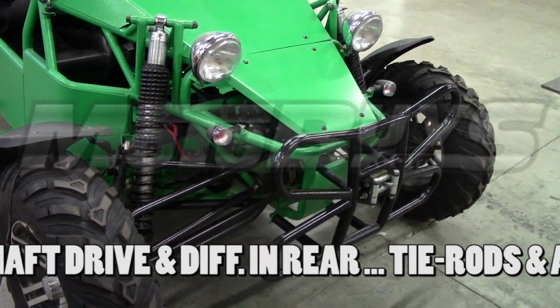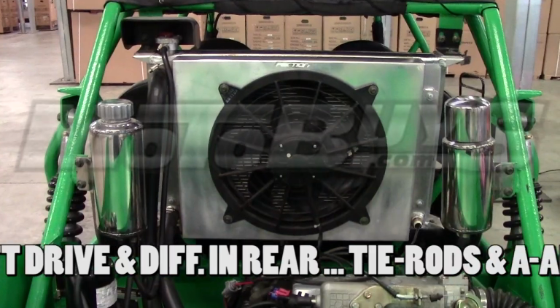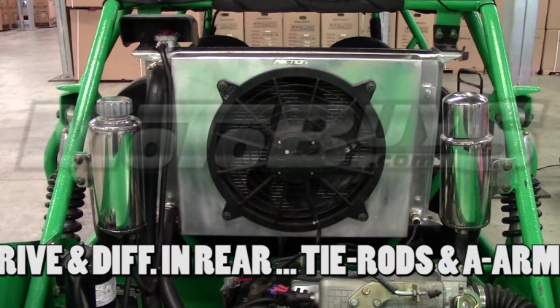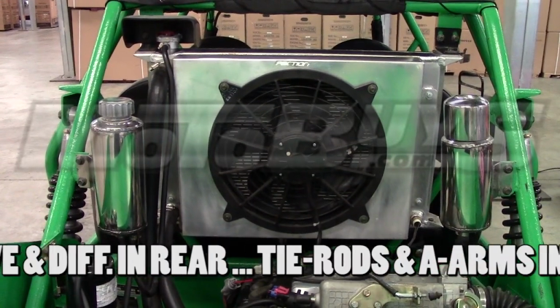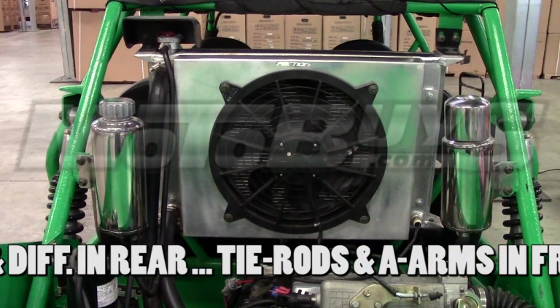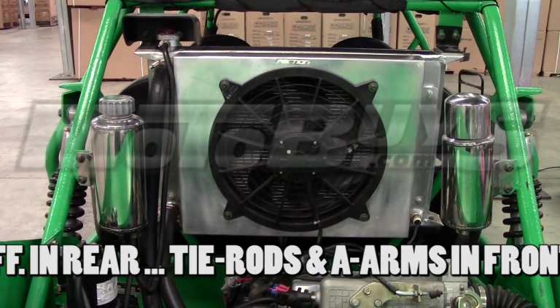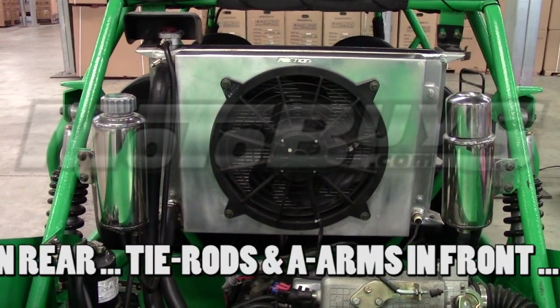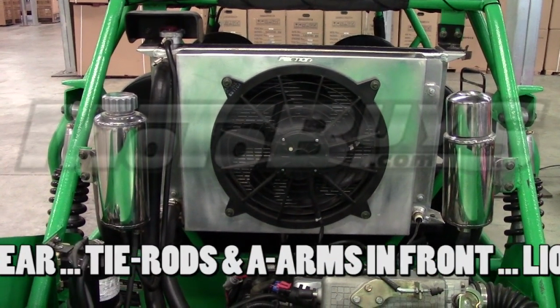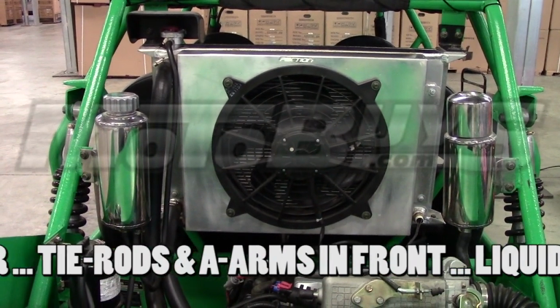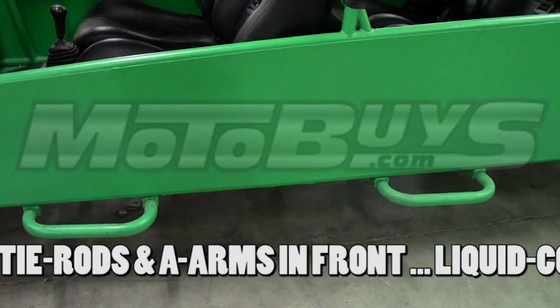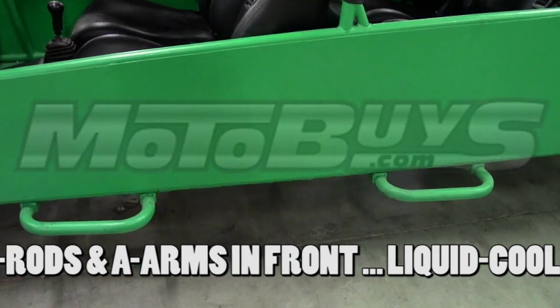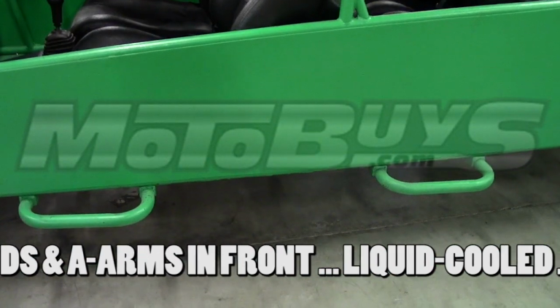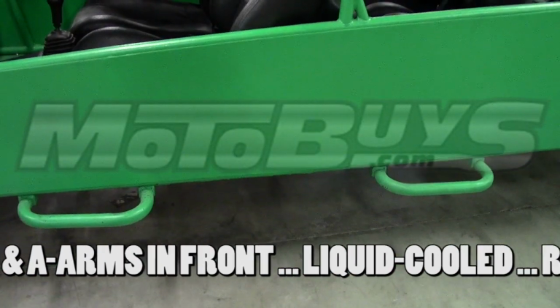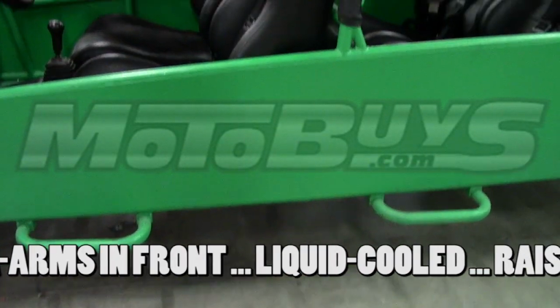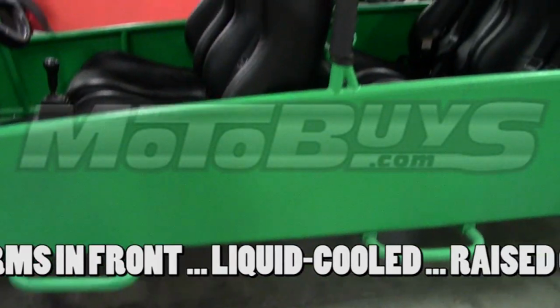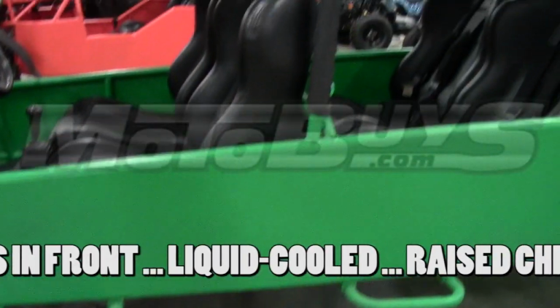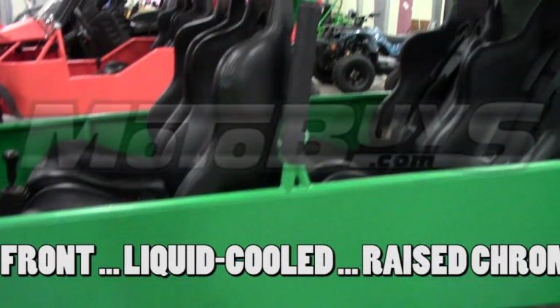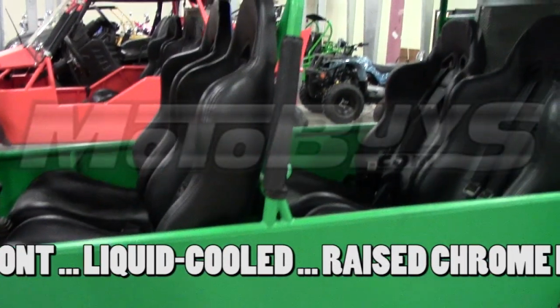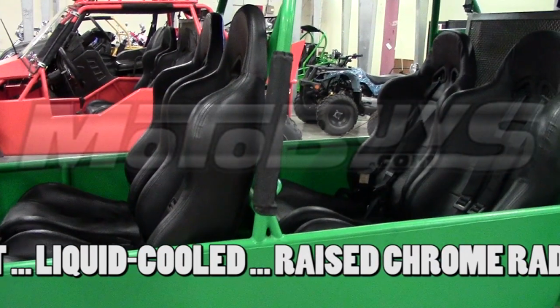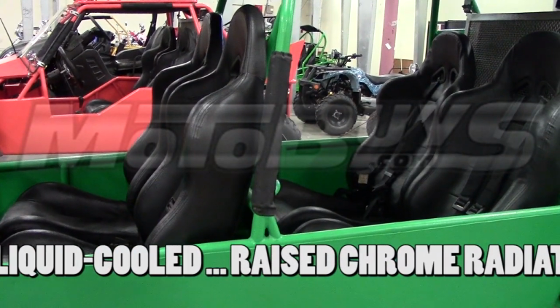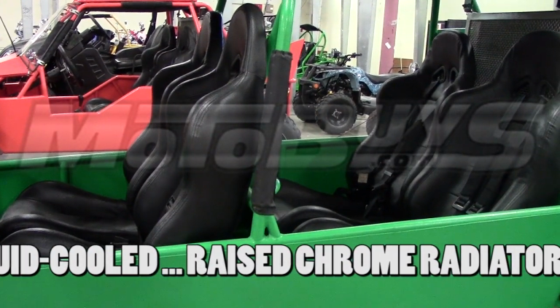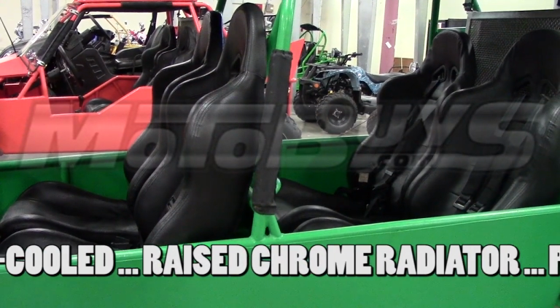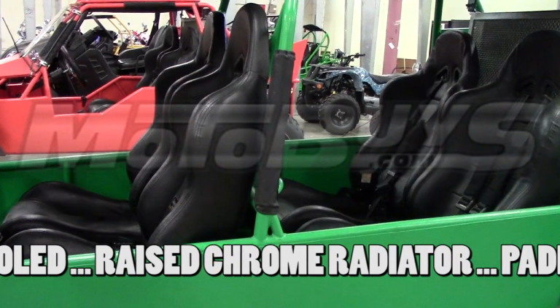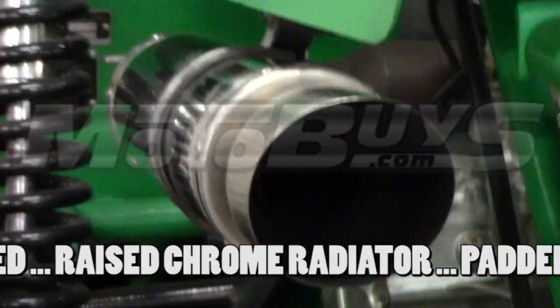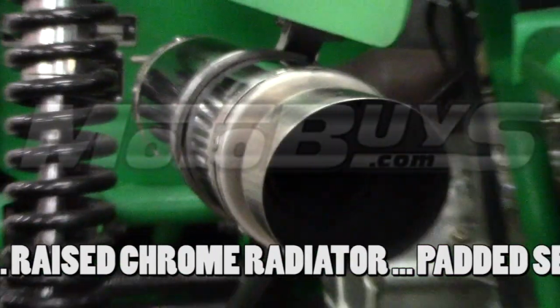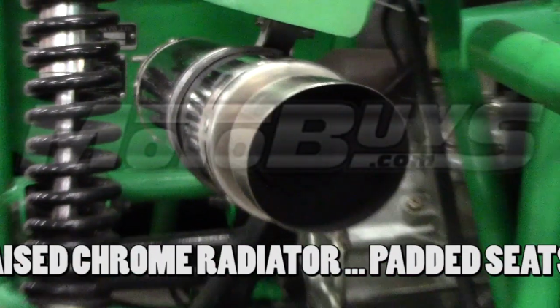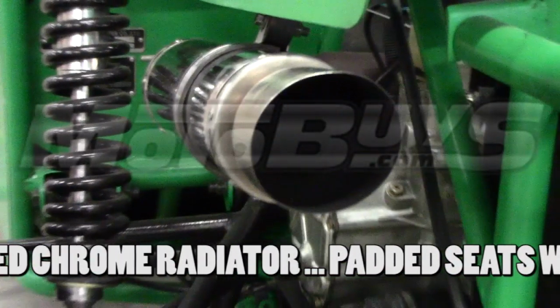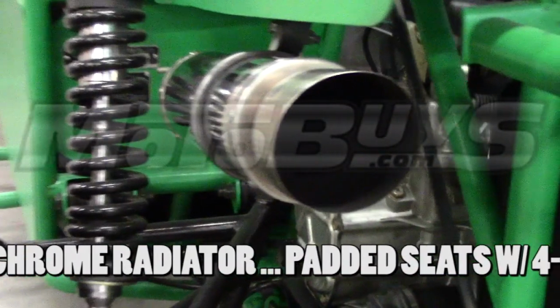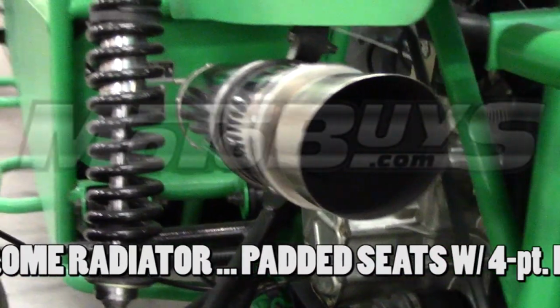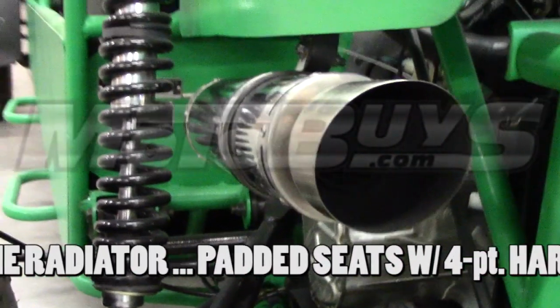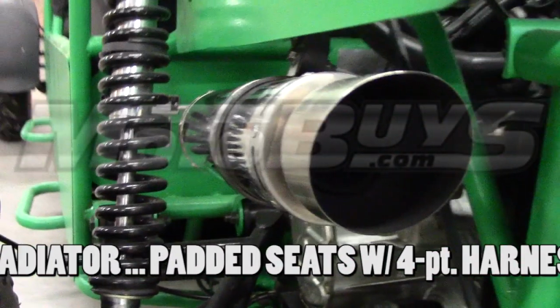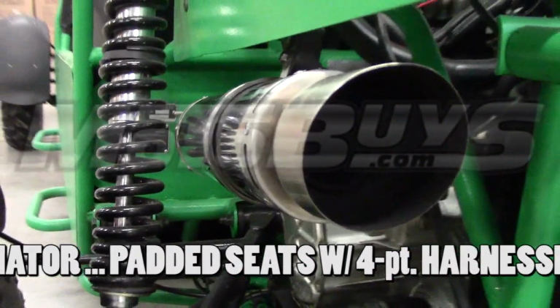The unit is liquid-cooled with a raised chrome radiator. It comes standard with four comfortable padded buggy seats, and they all have true four-point harnesses. The unit comes standard with a rugged chrome-plated exhaust system with spark arrestor.